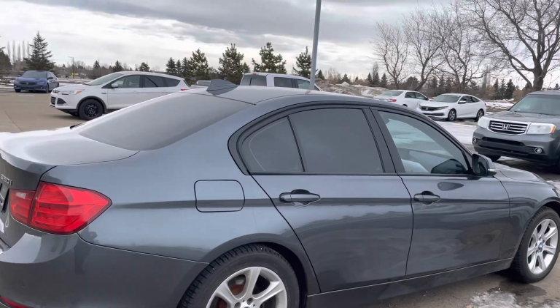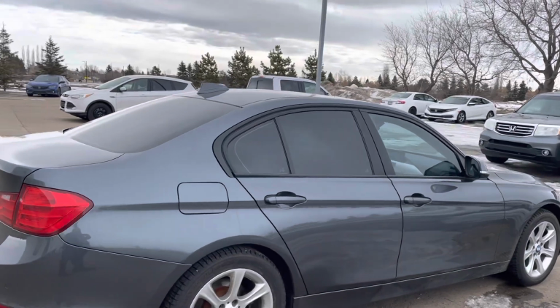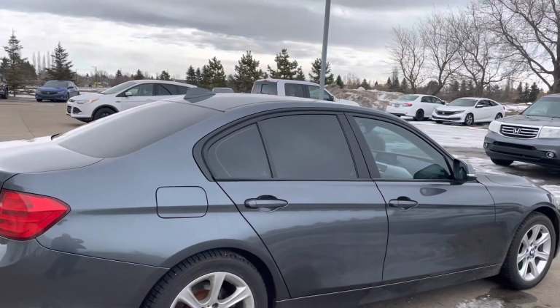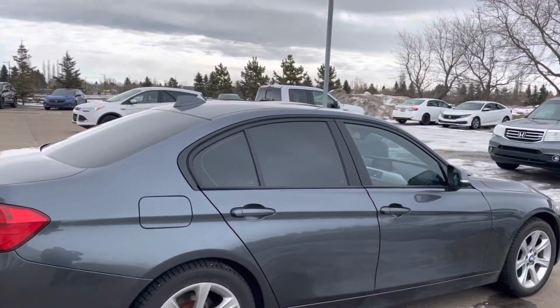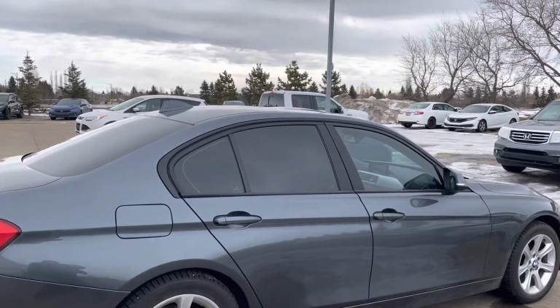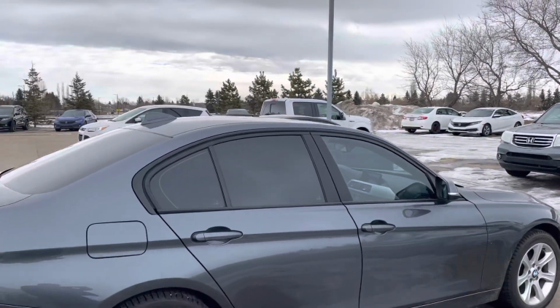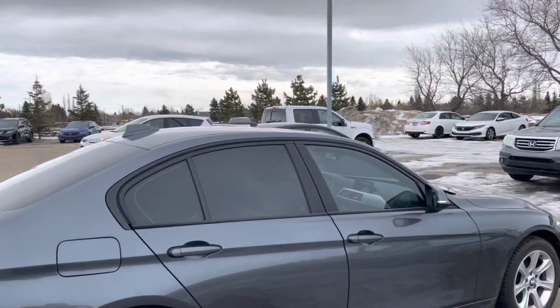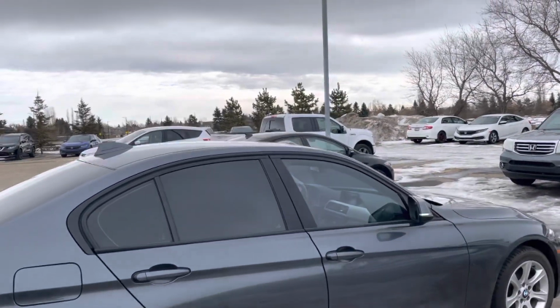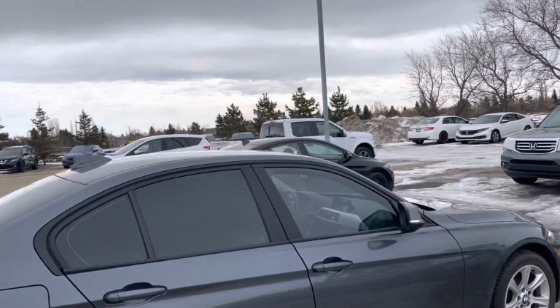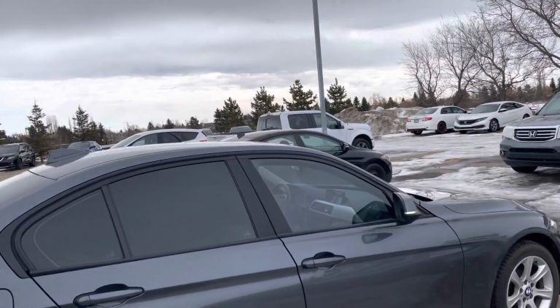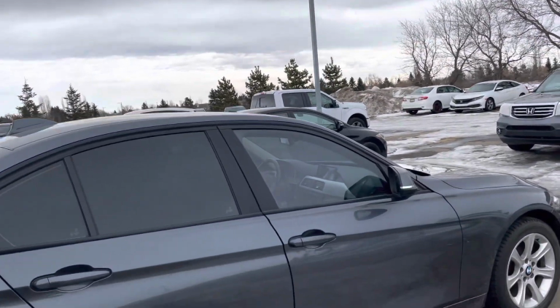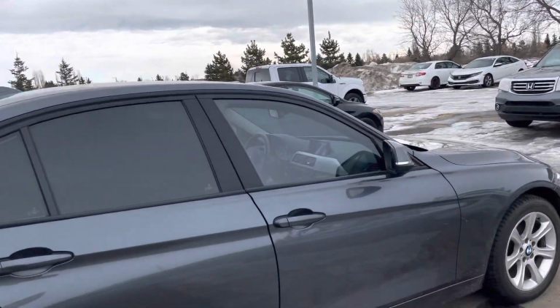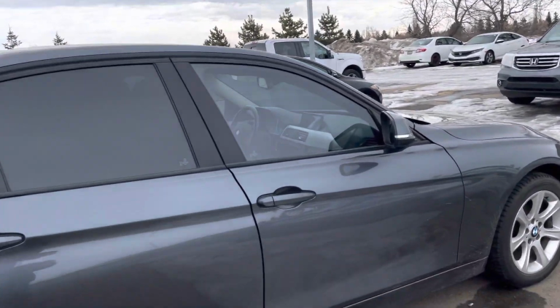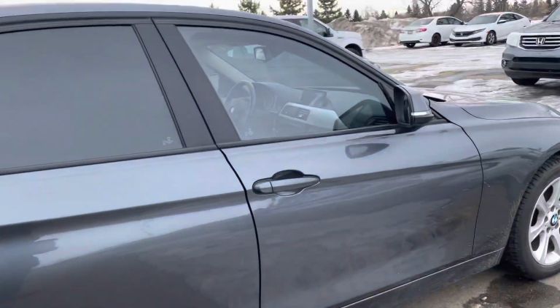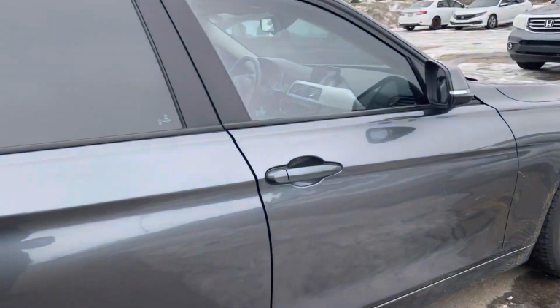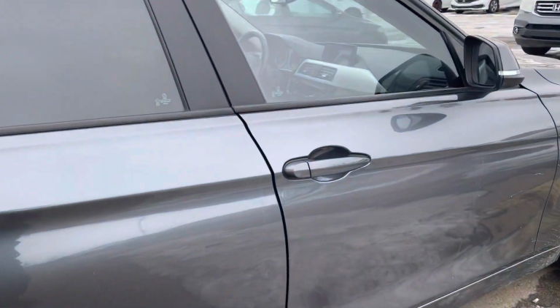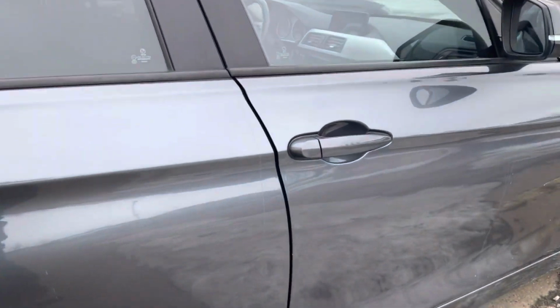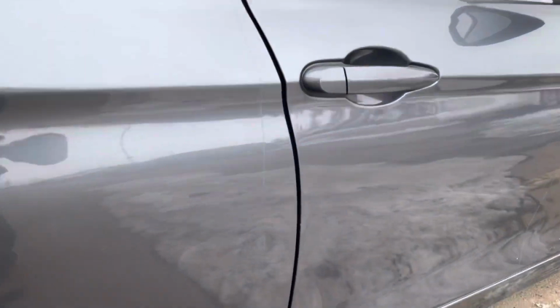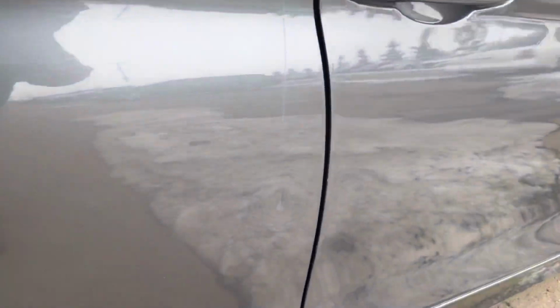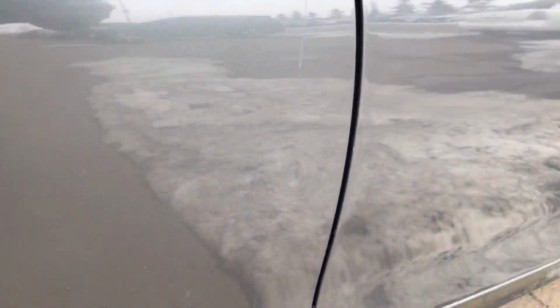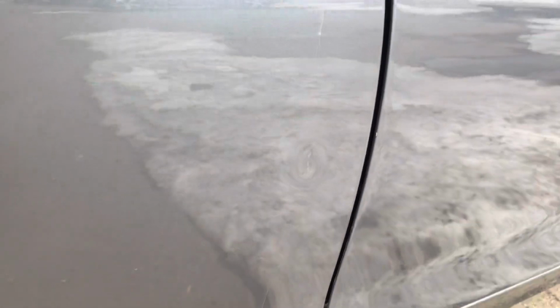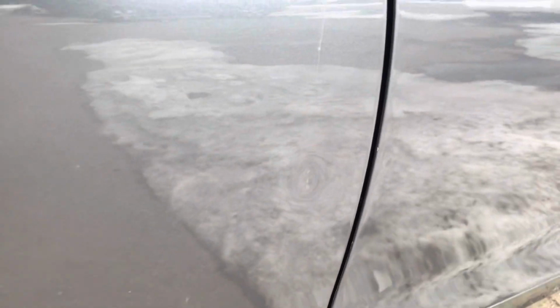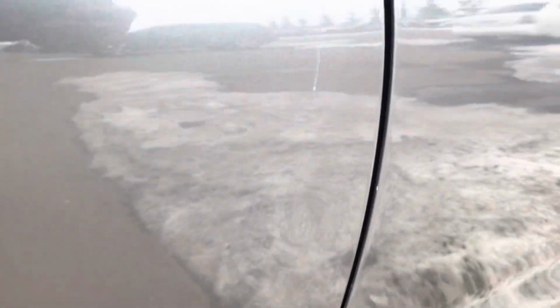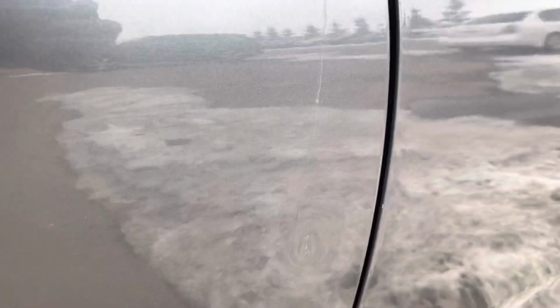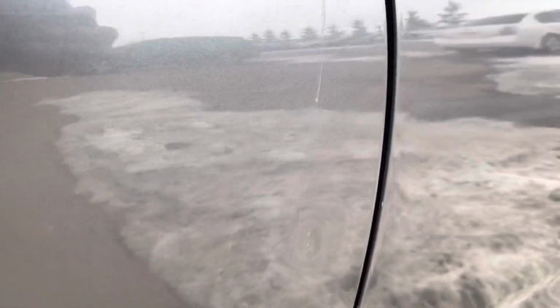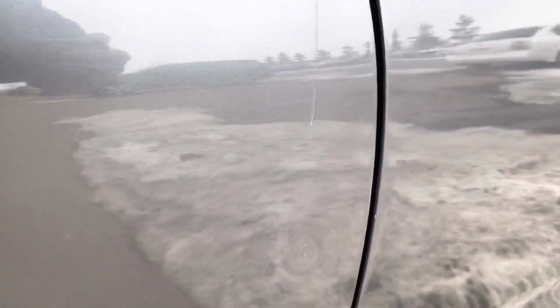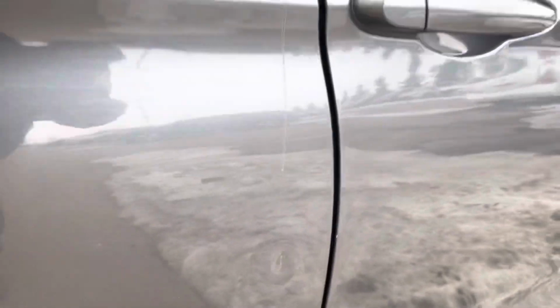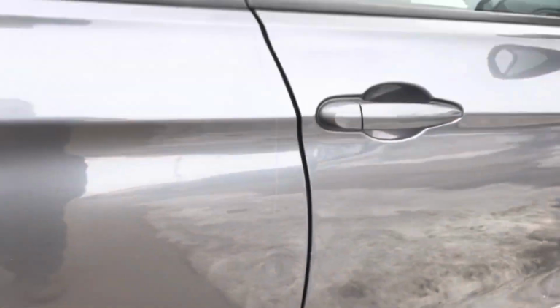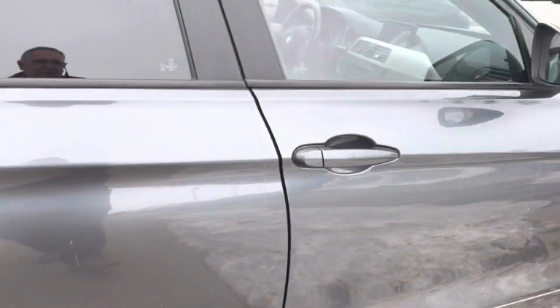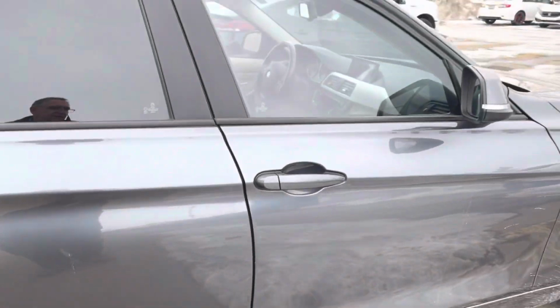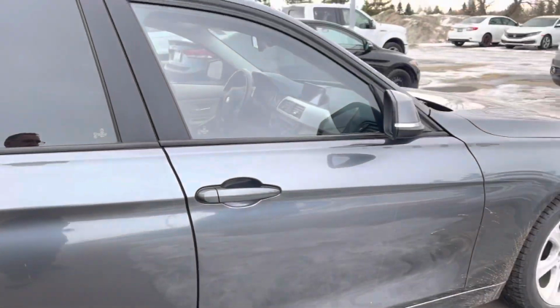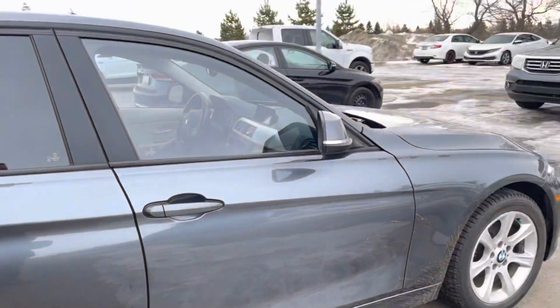Sharp looking car. A little bit of a door ding right there — hard to see it in the video, but a little one there.